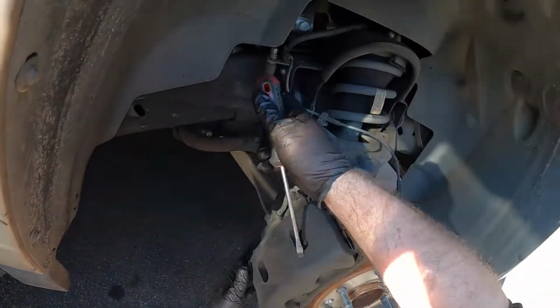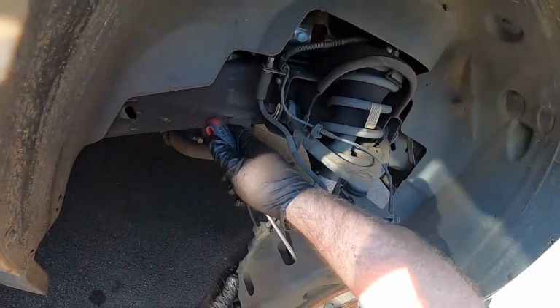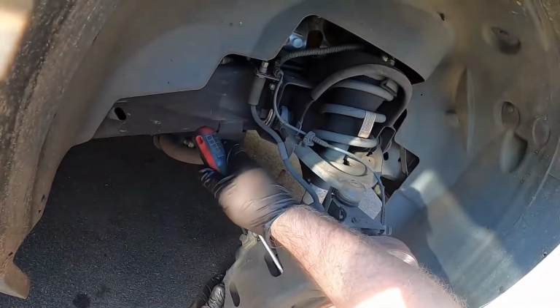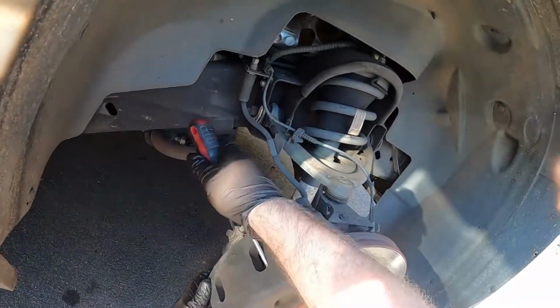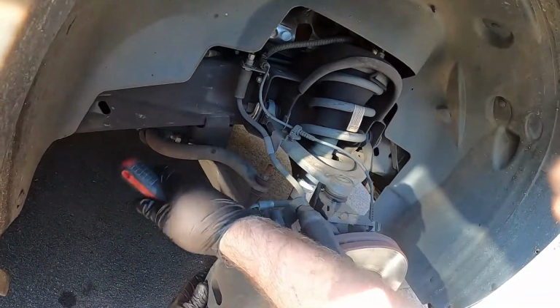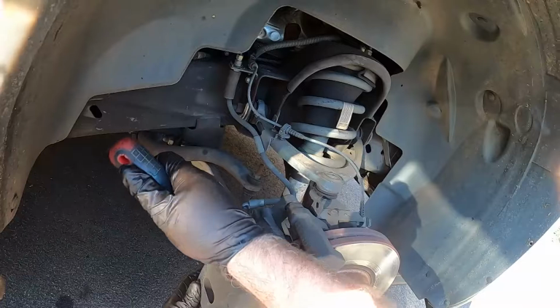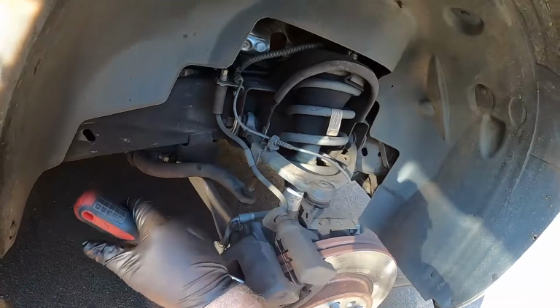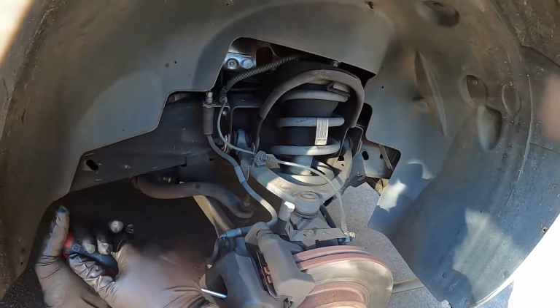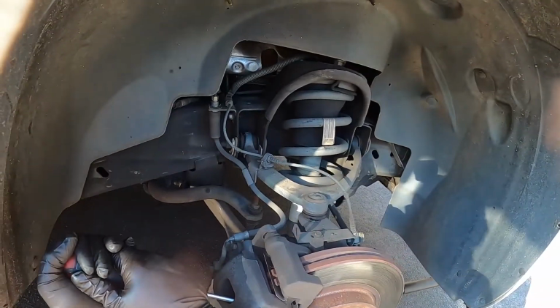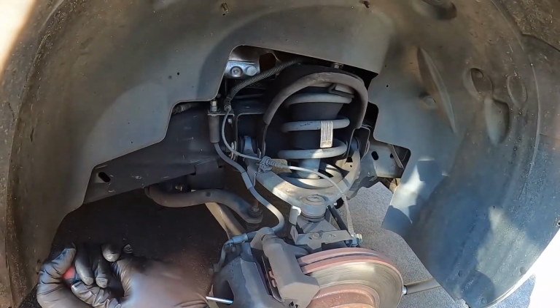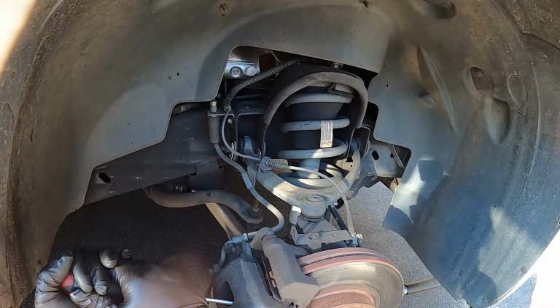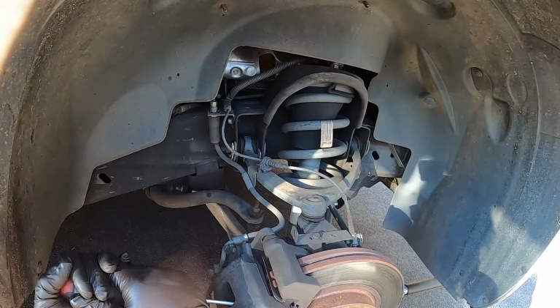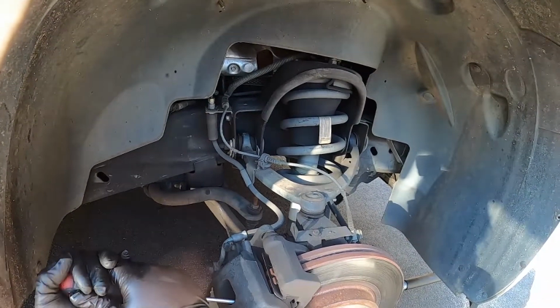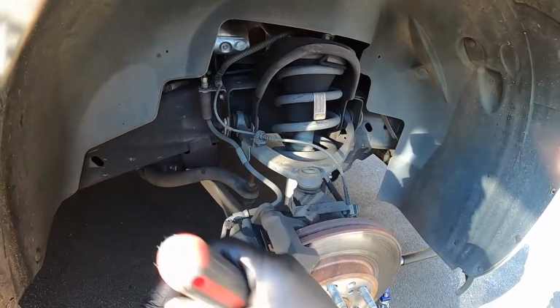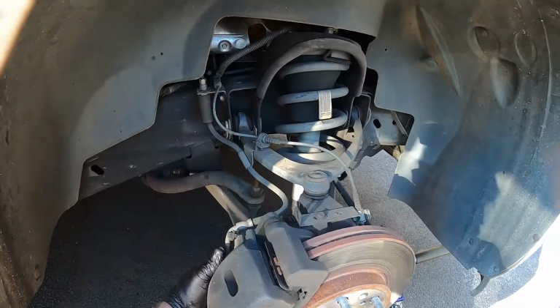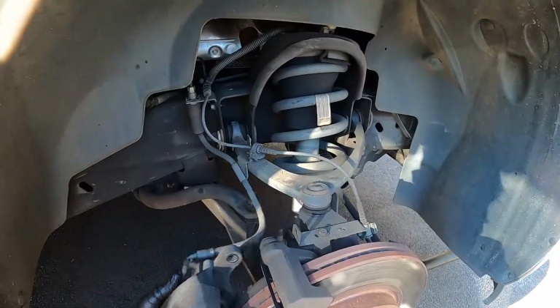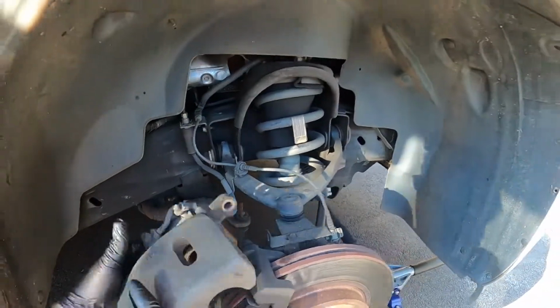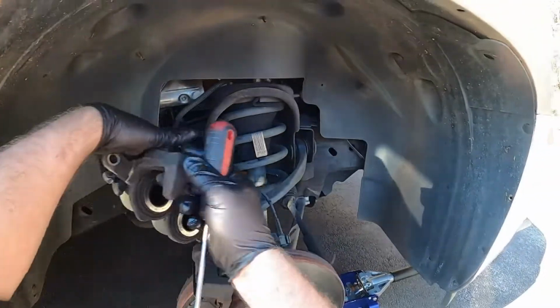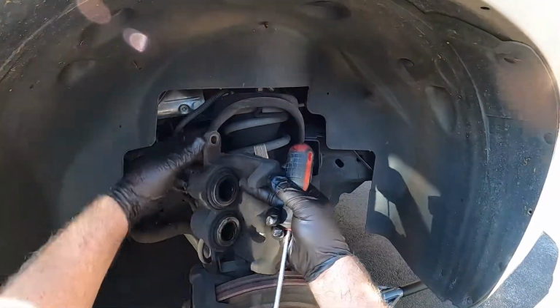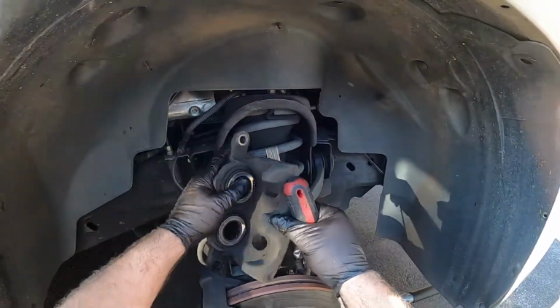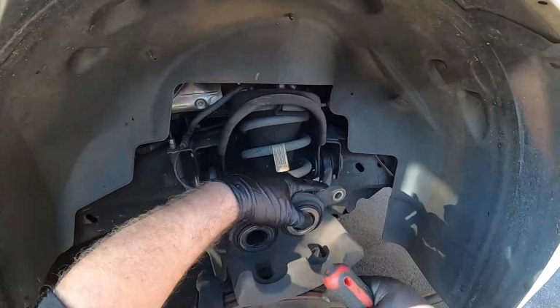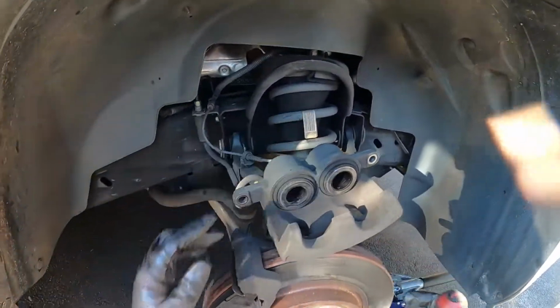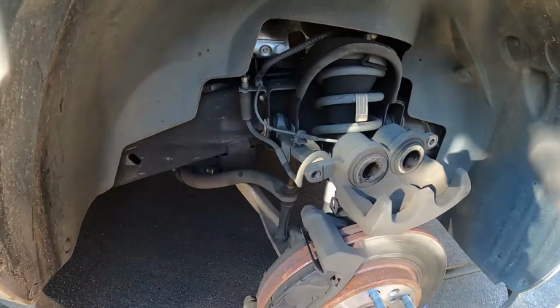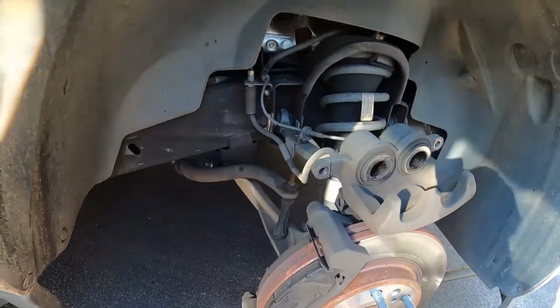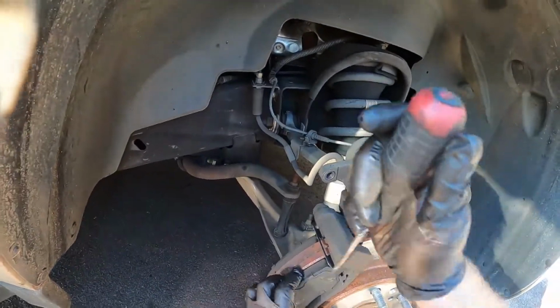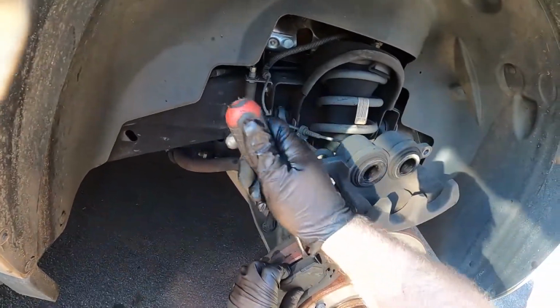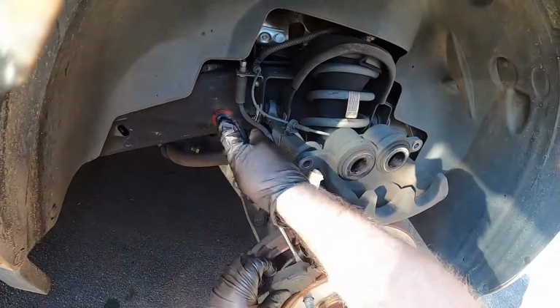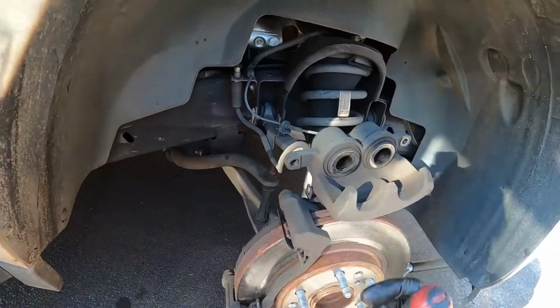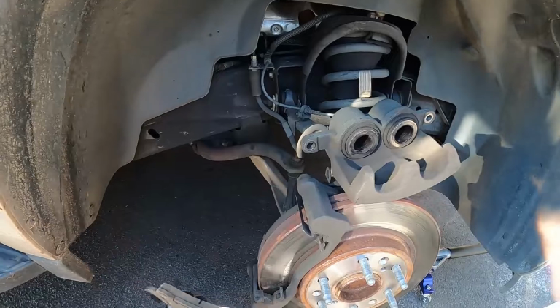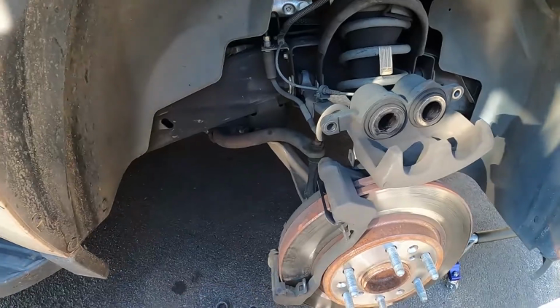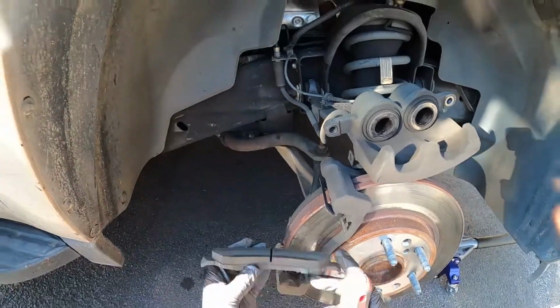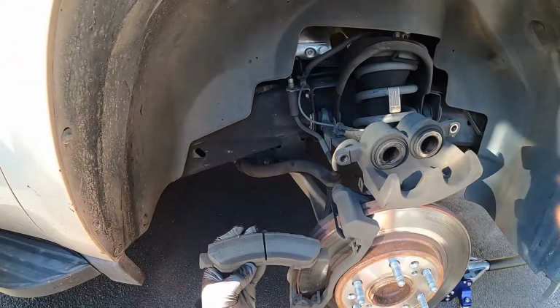Put a screwdriver in between the pad and the rotor, squeeze it just a little bit to take the tension off the caliper, then slide it off with no problem.